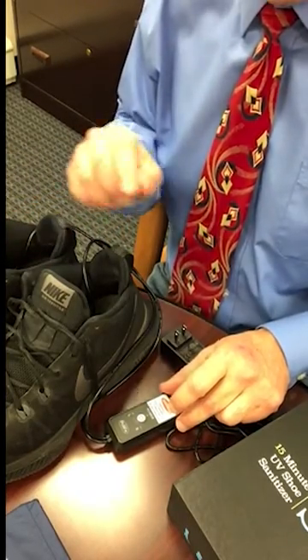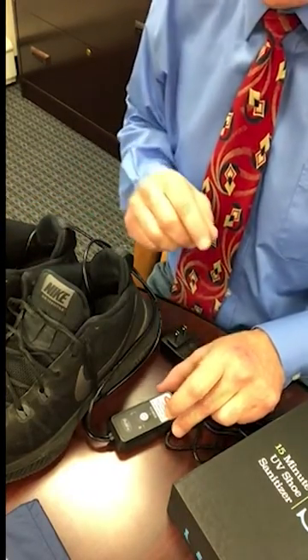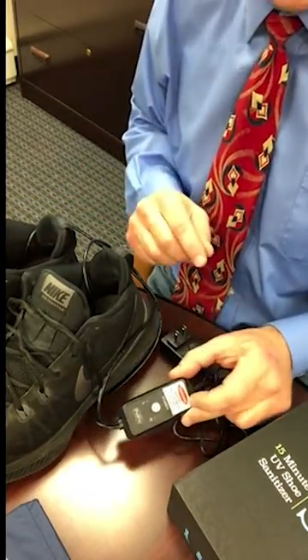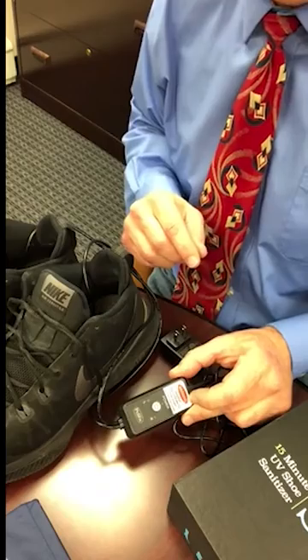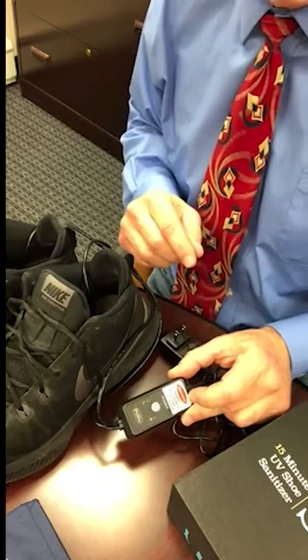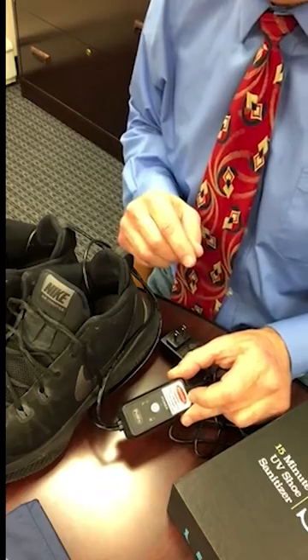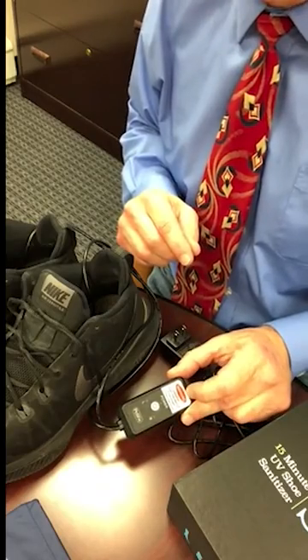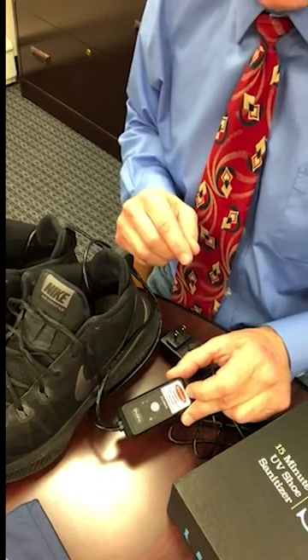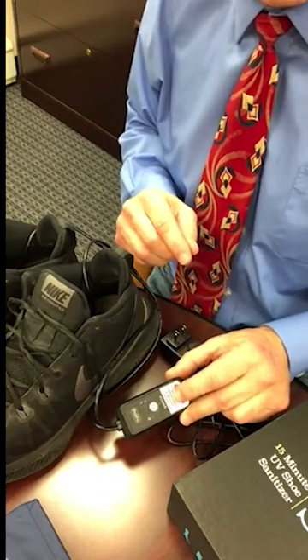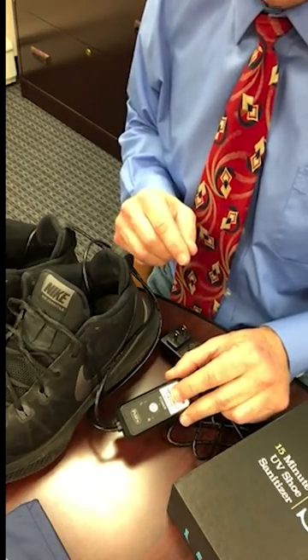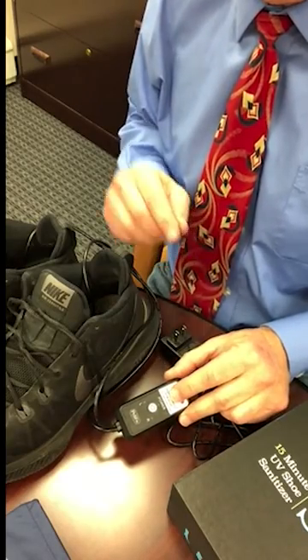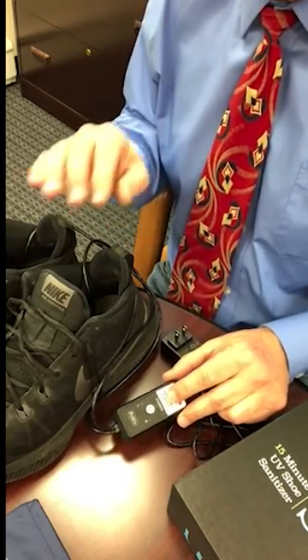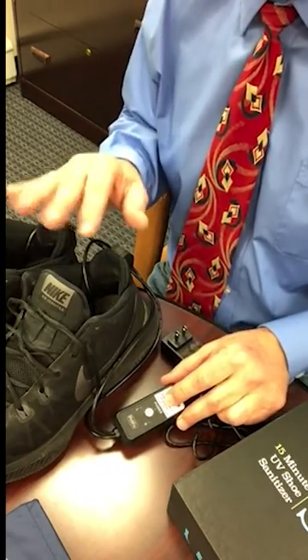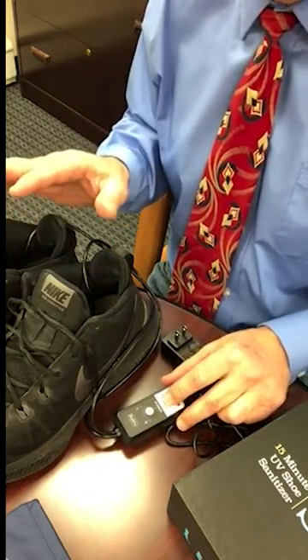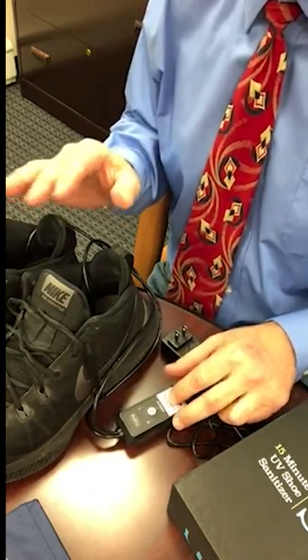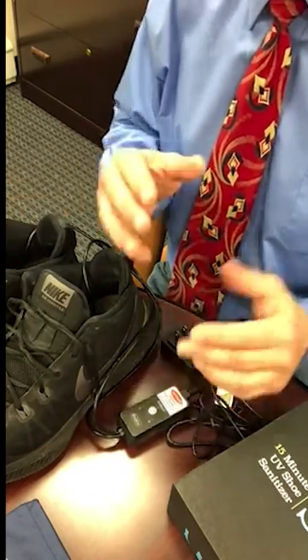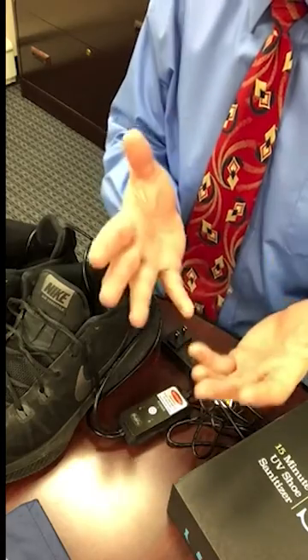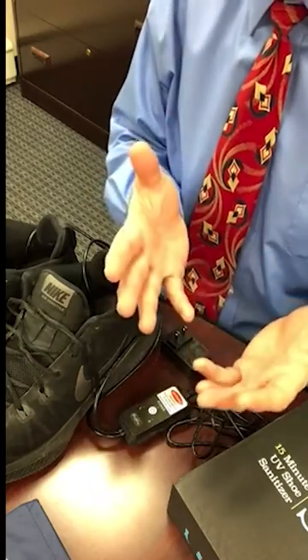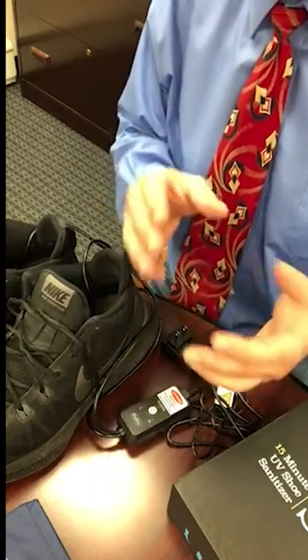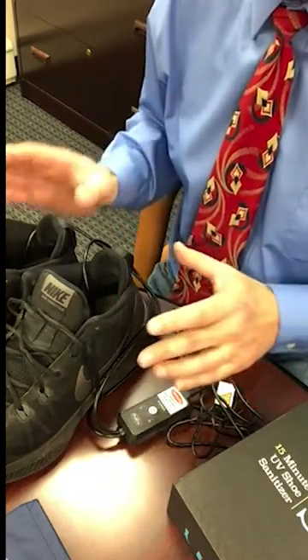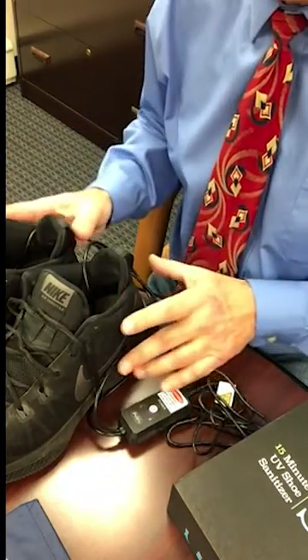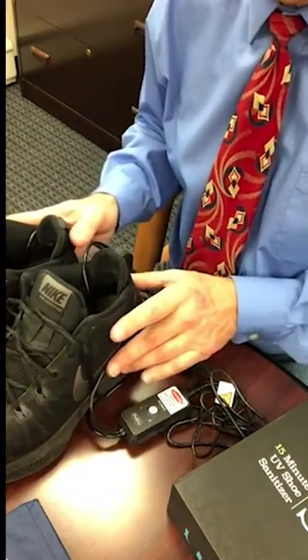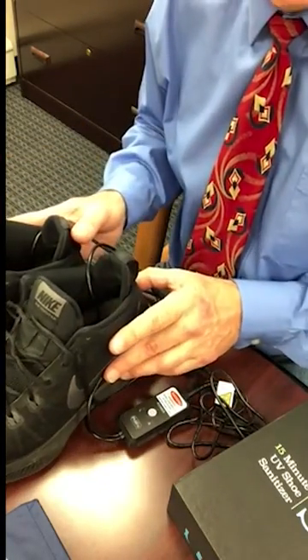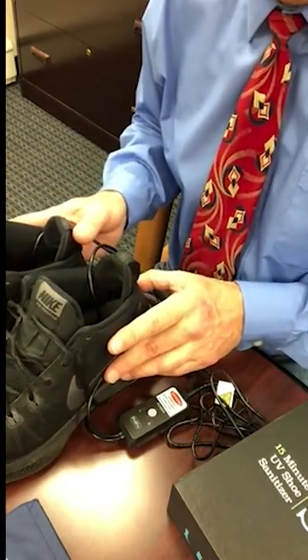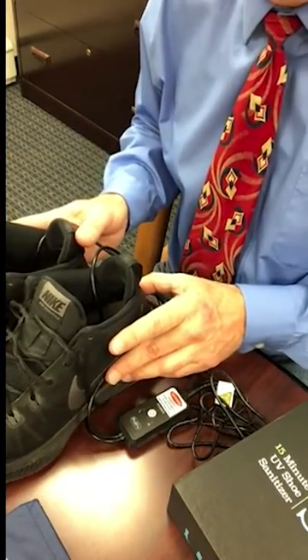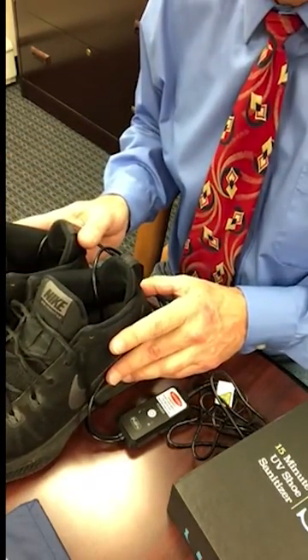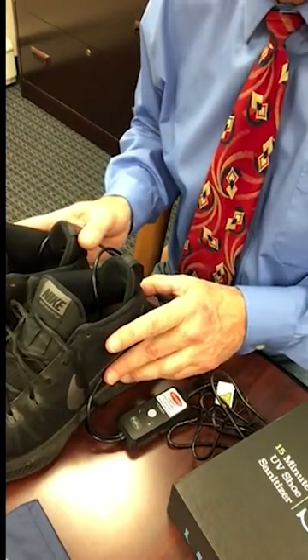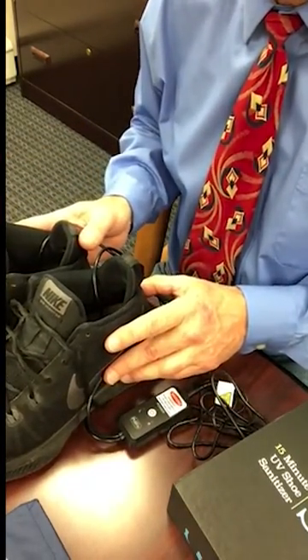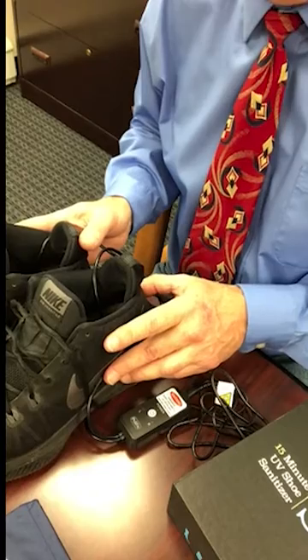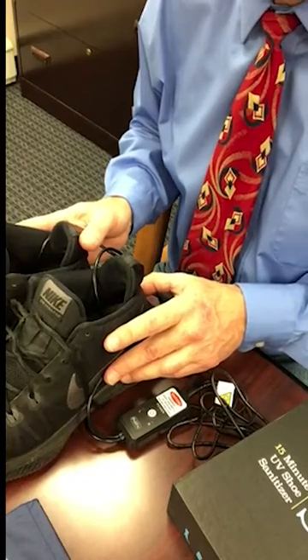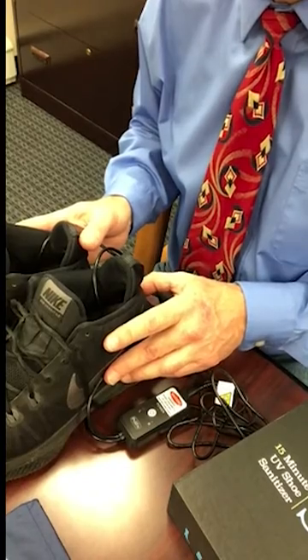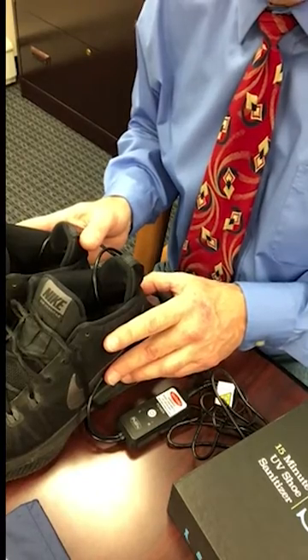ShoesApp turns off automatically after 15 minutes. The red and blue lights on the switch and the bulbs inside the shoes turn off, providing you with microscopically clean shoes that are safer and healthier to wear, and less likely to contribute to smelly footwear, athlete's foot, and fungal nails.